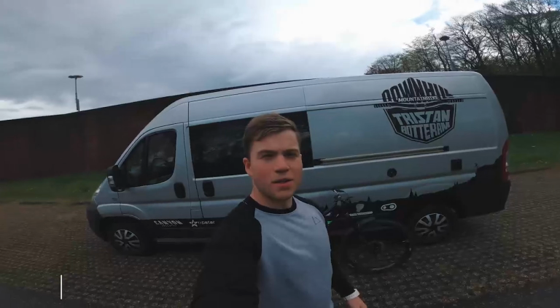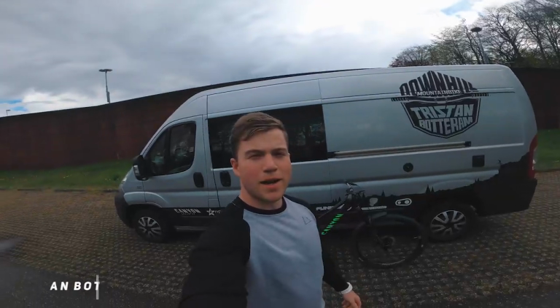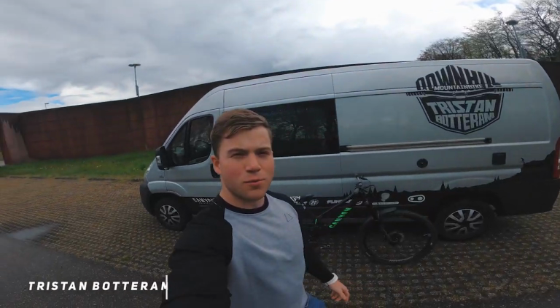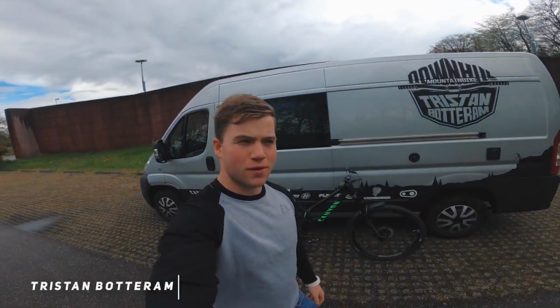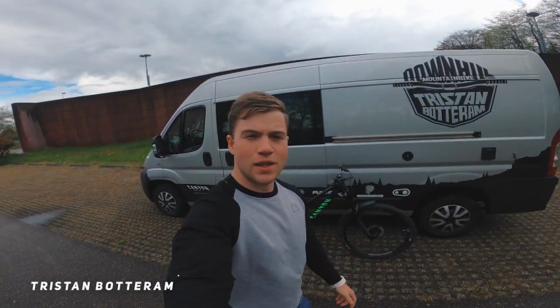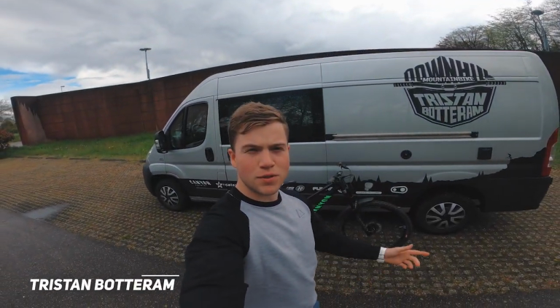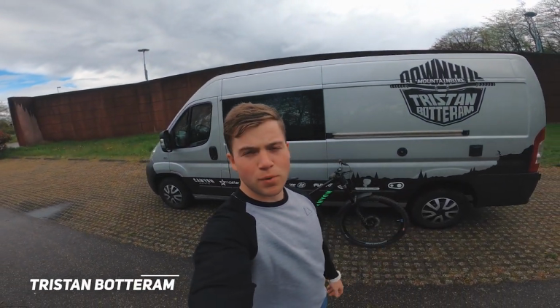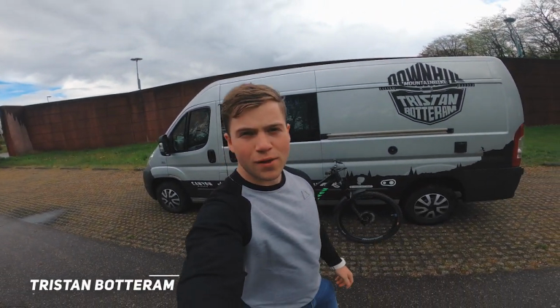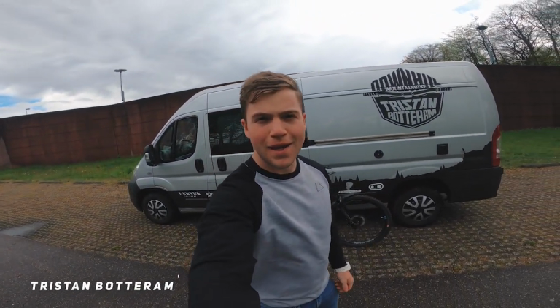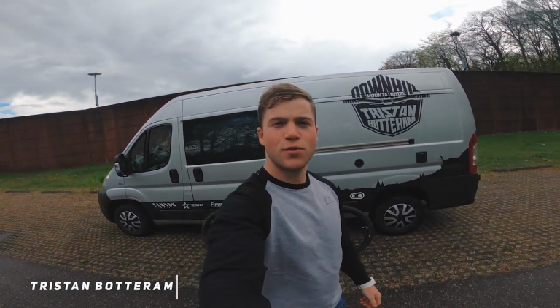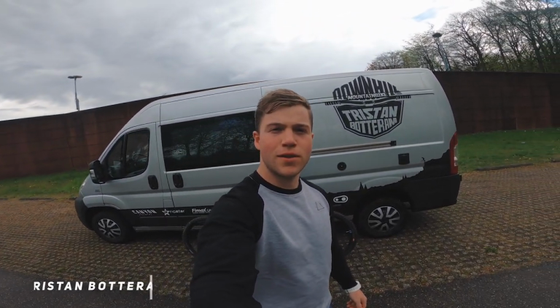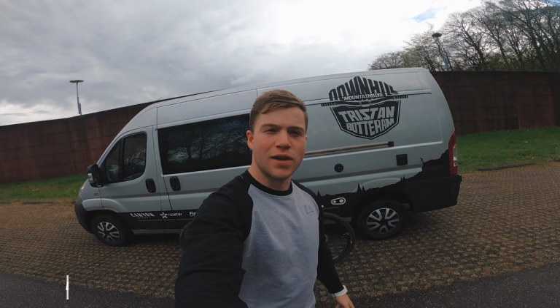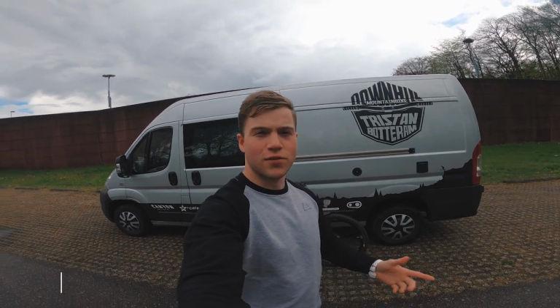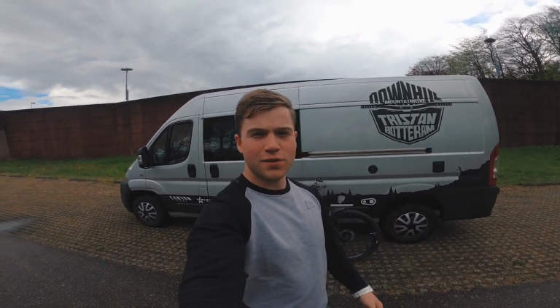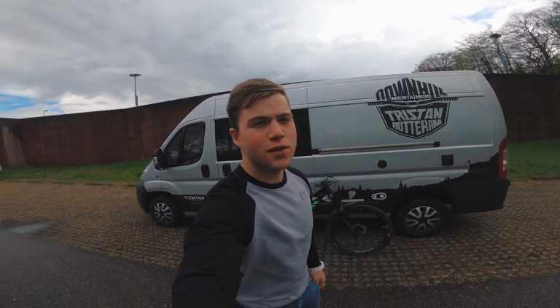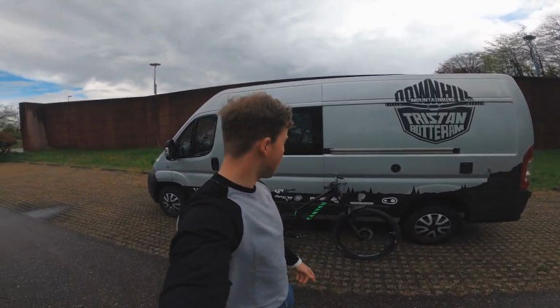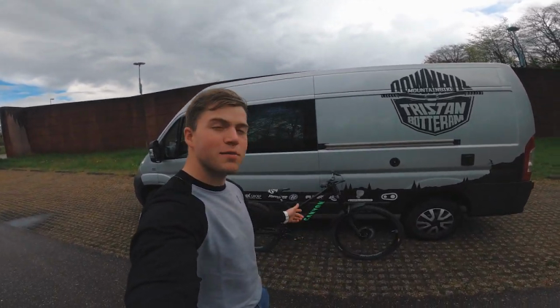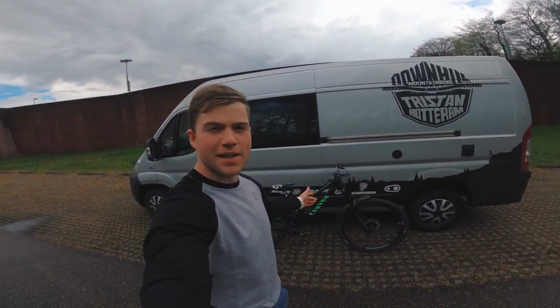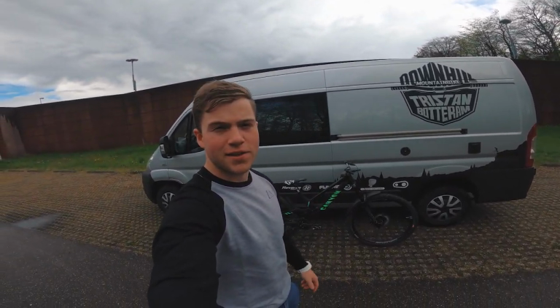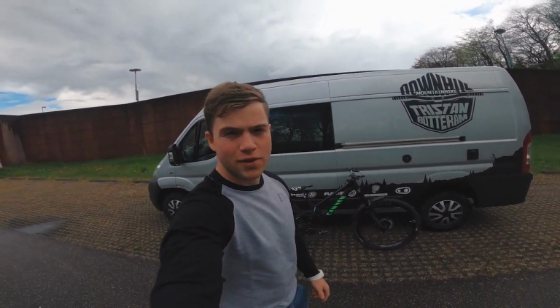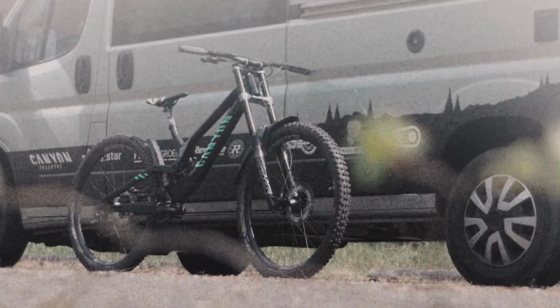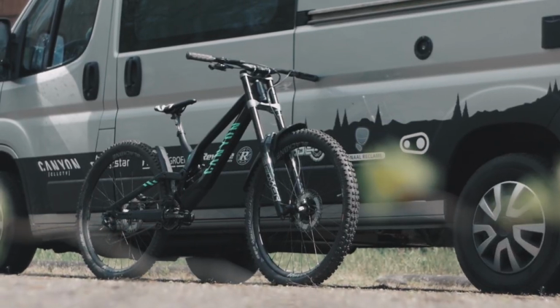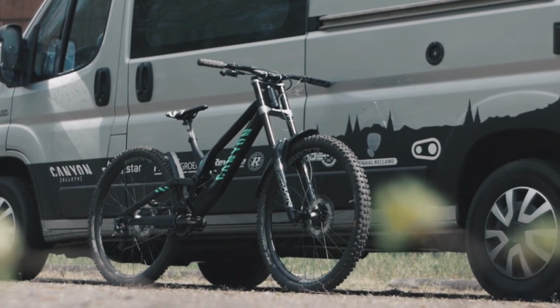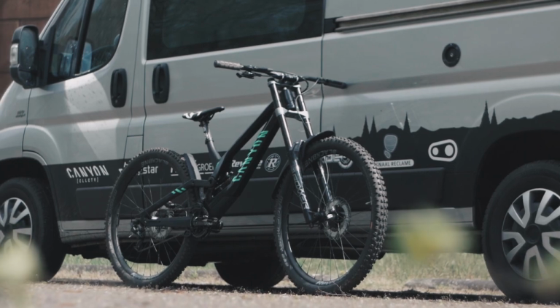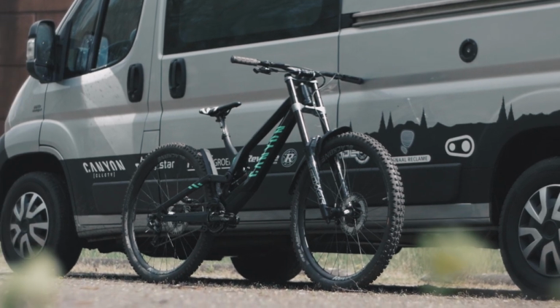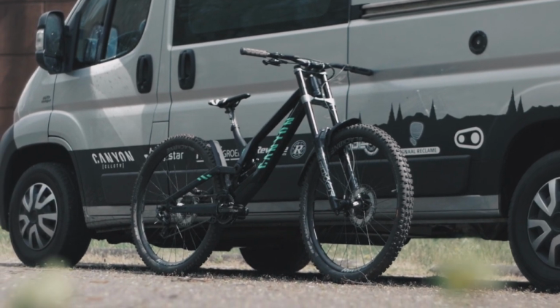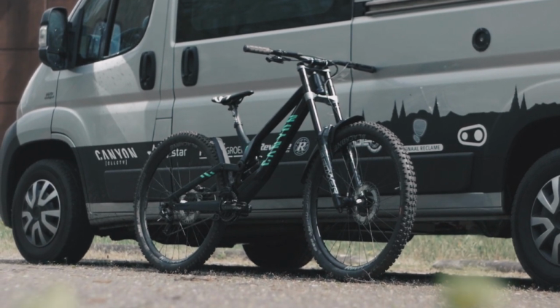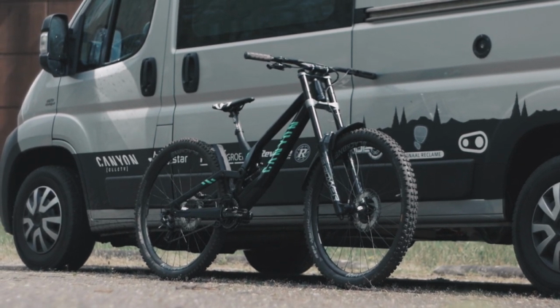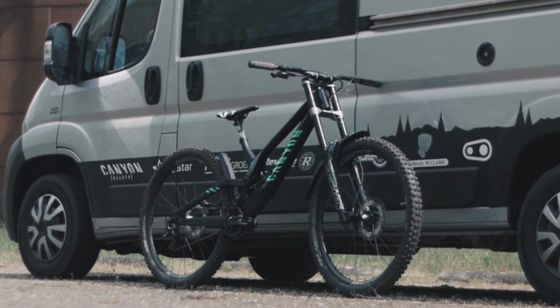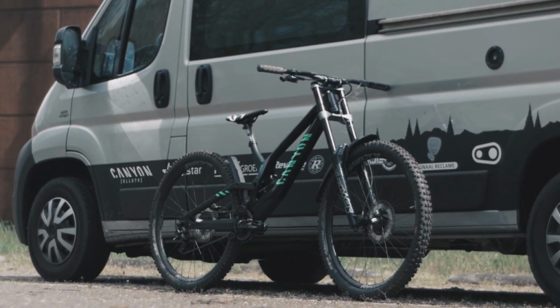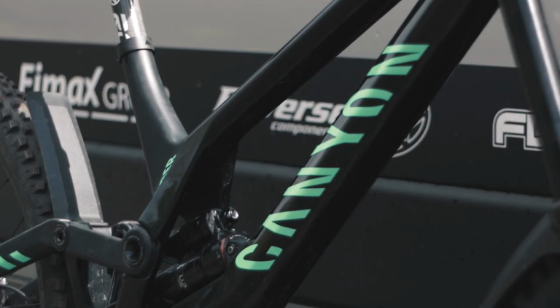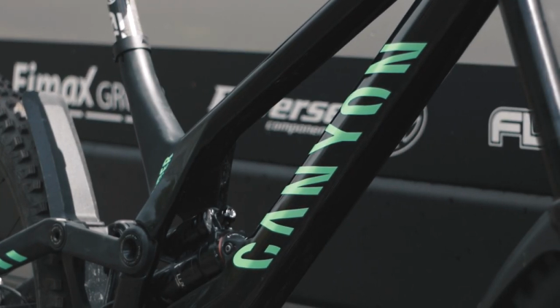Yo, what's up people, welcome back to the channel. The audio of all my shots was ruined, so here is a voiceover. Today's video is all about my custom Canyon CFR build — let's dive into it.